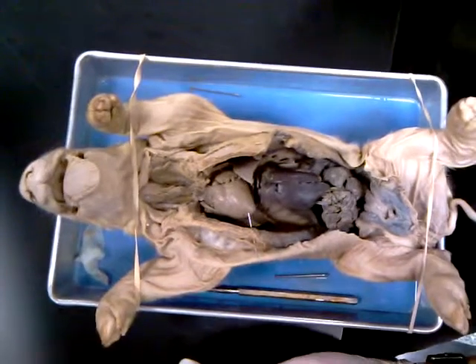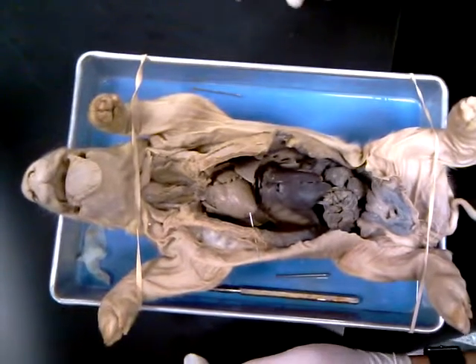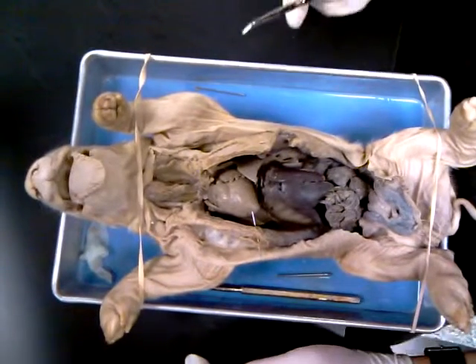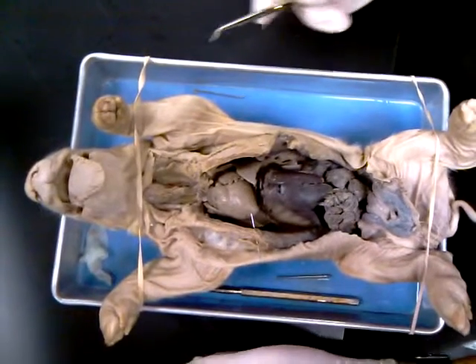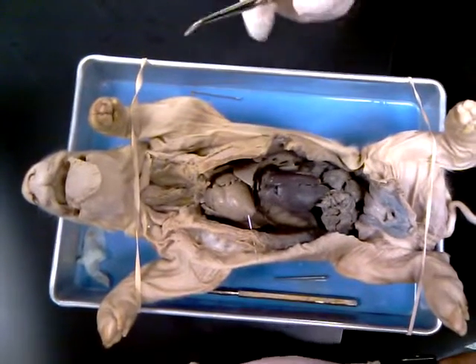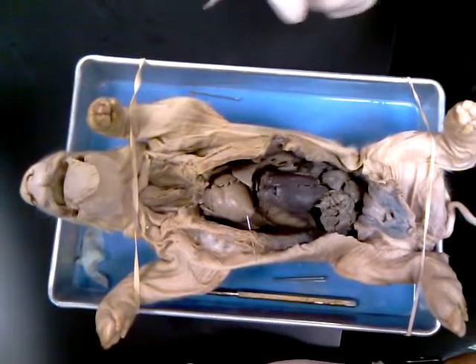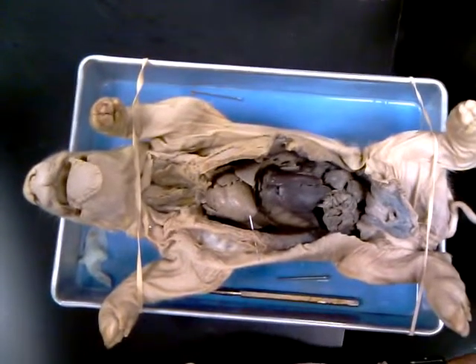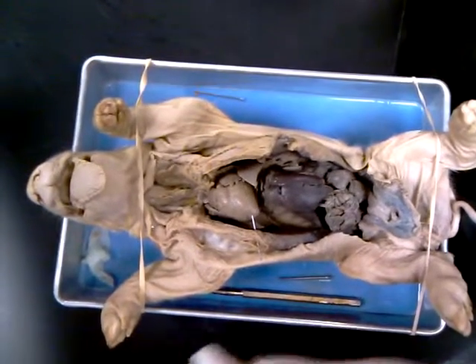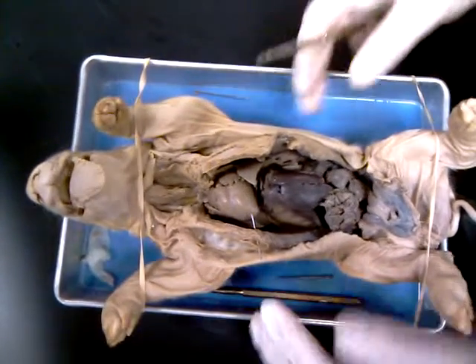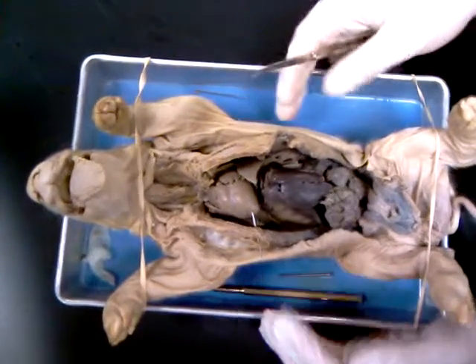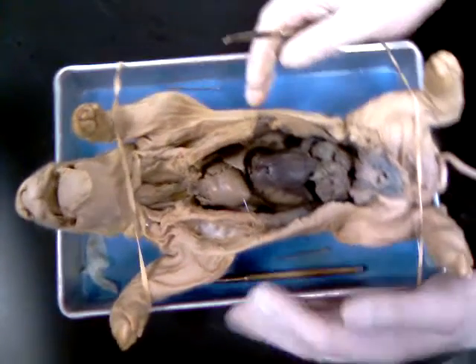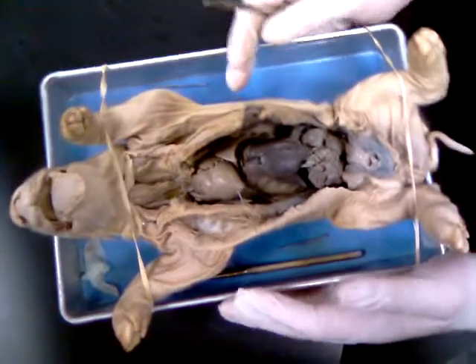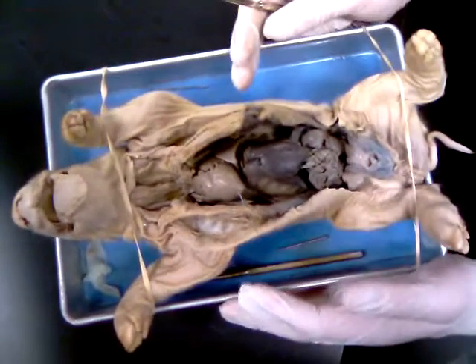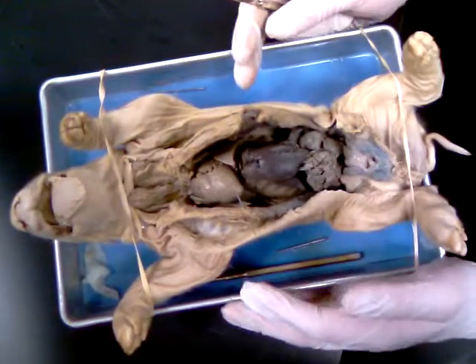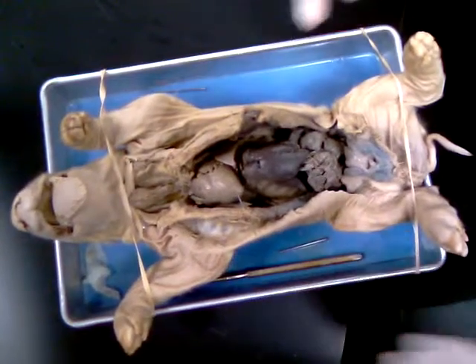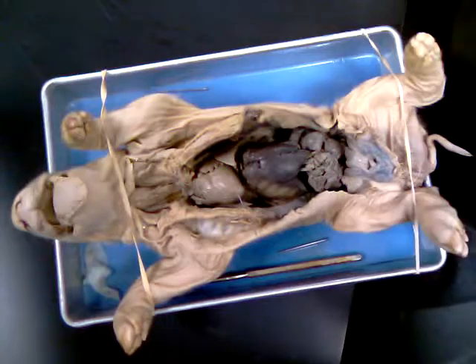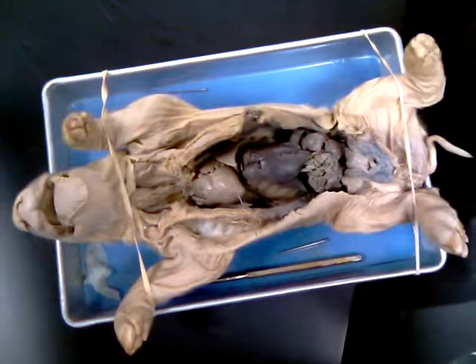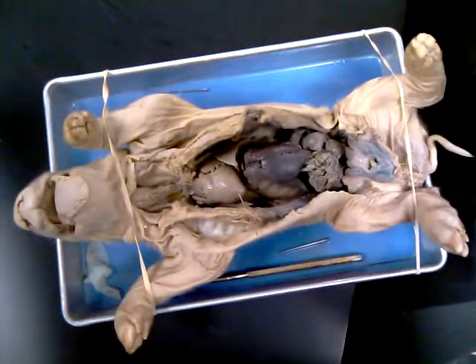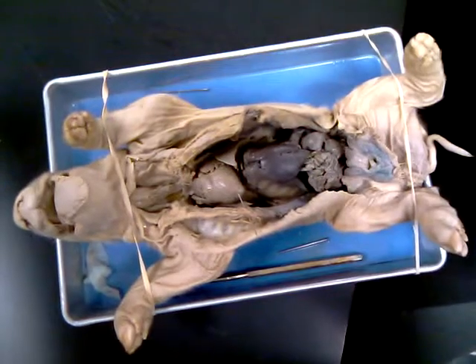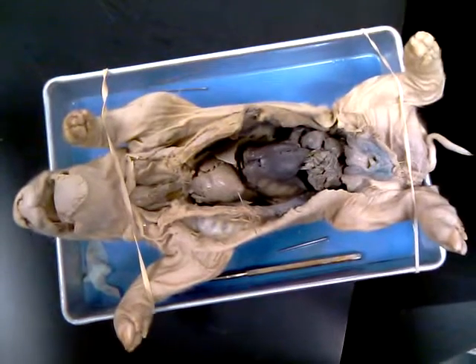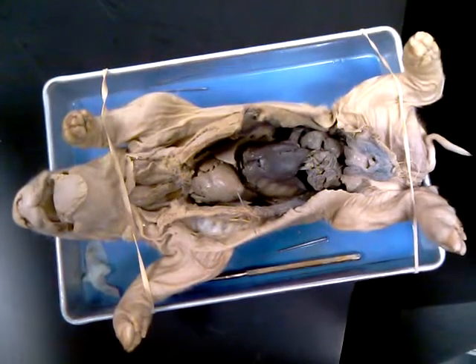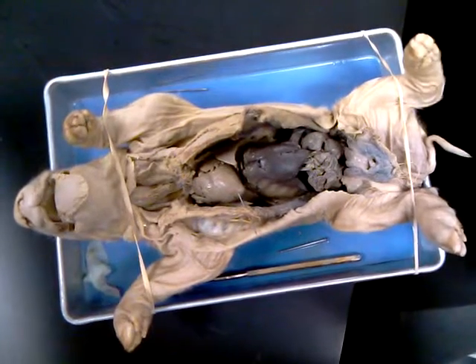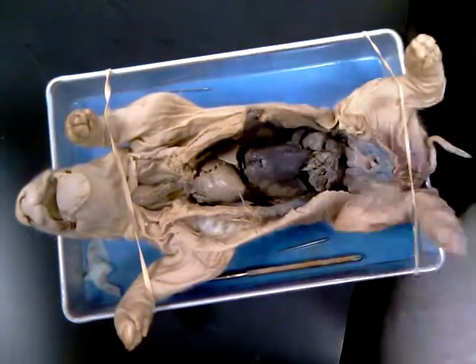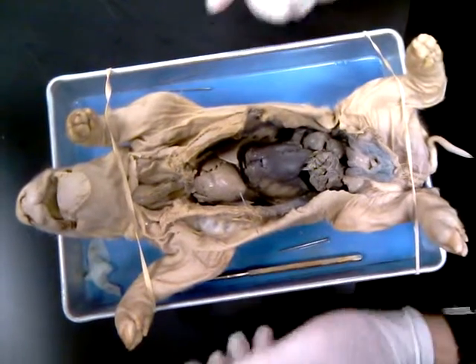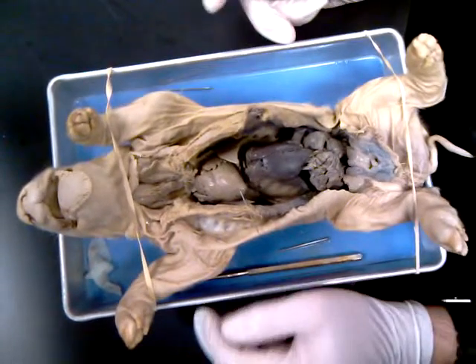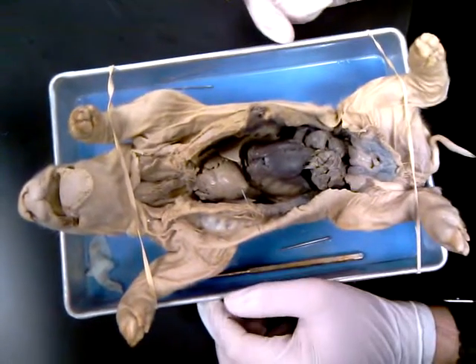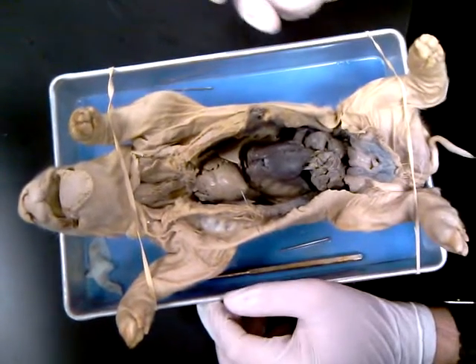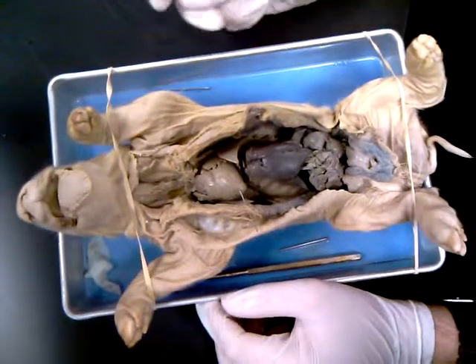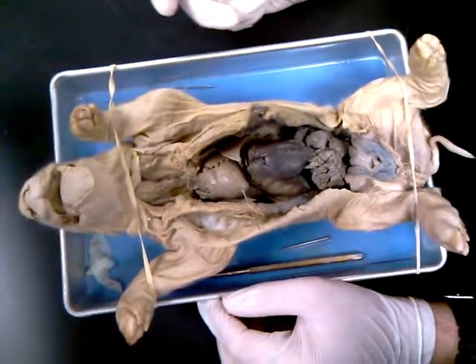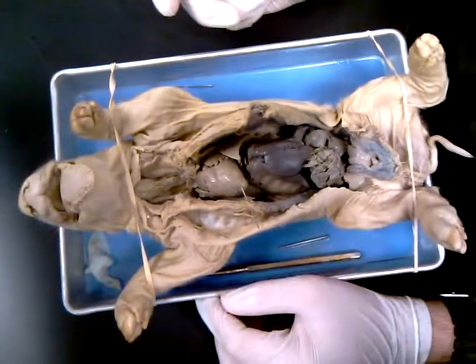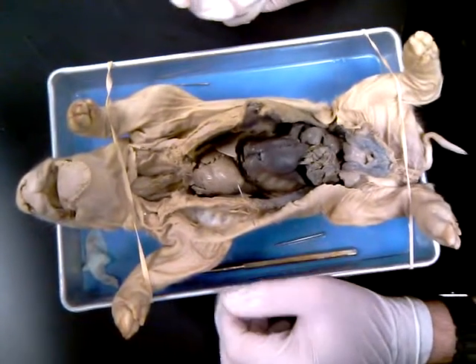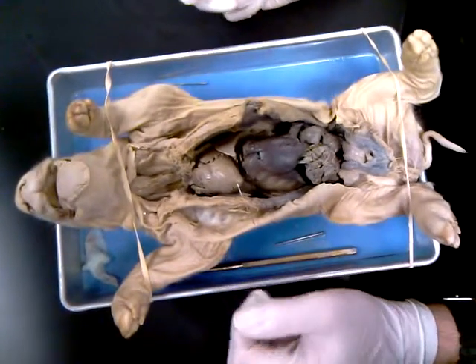Hi, this is Walid and Ellen here with Kobe, who is a male, approximately 100 days old. Today we're going to talk about thoracic structures.